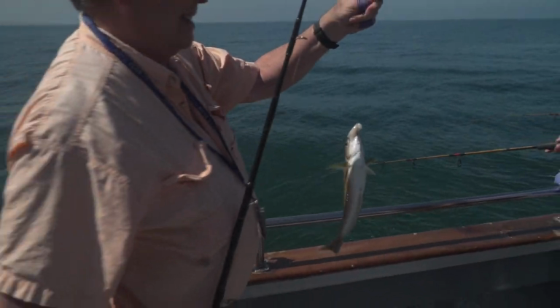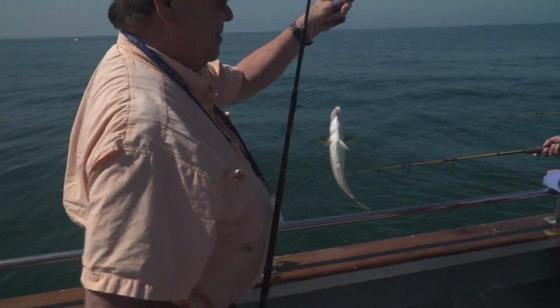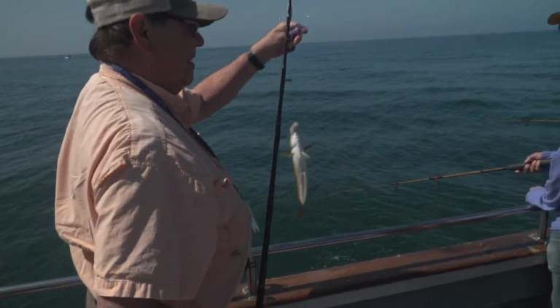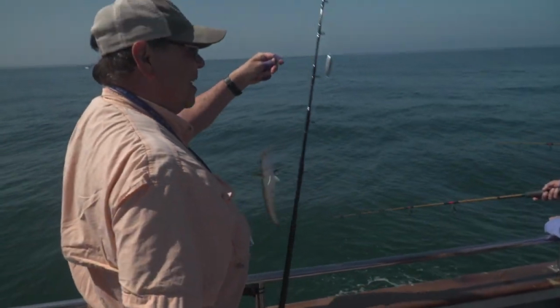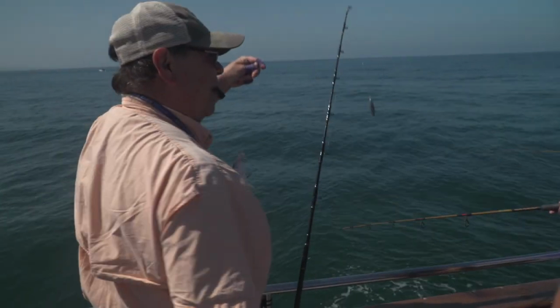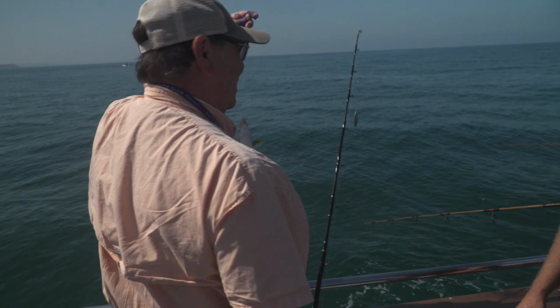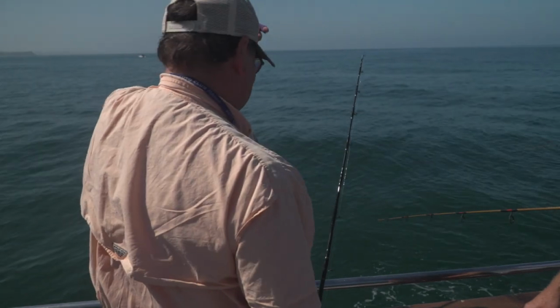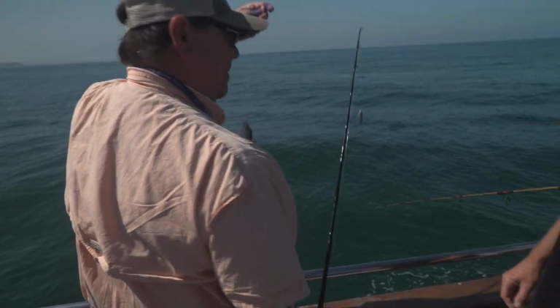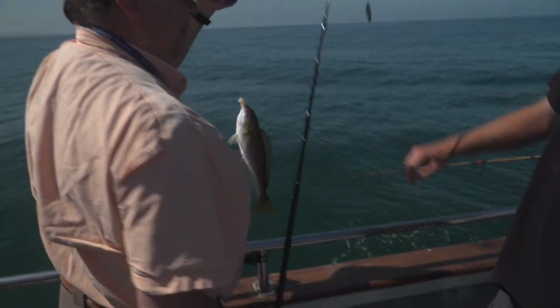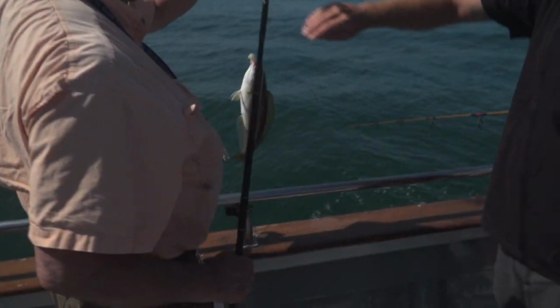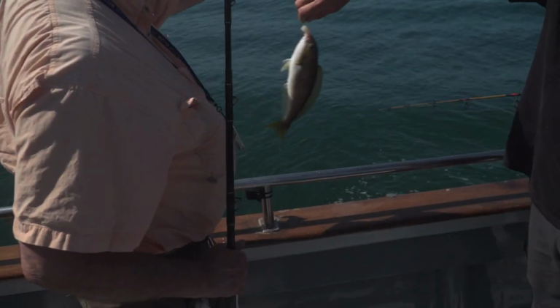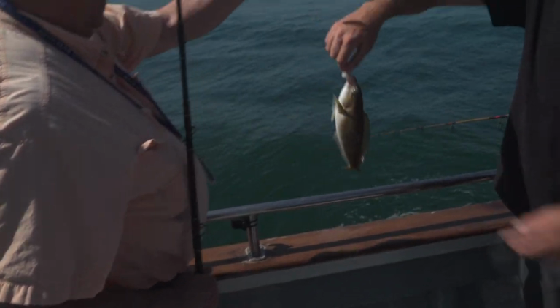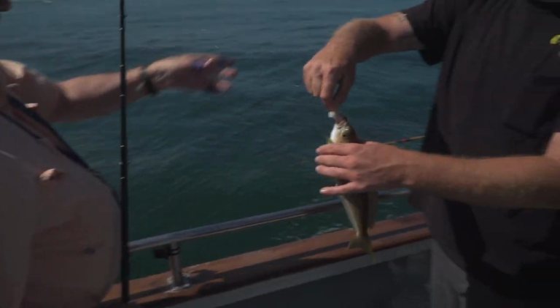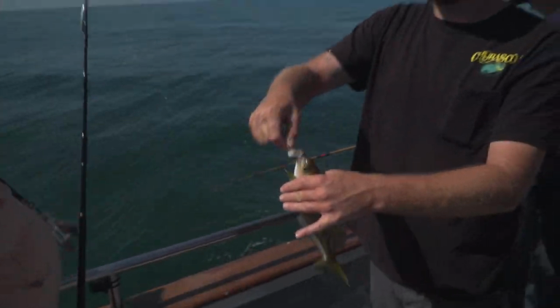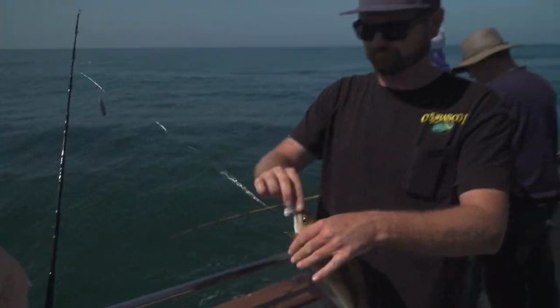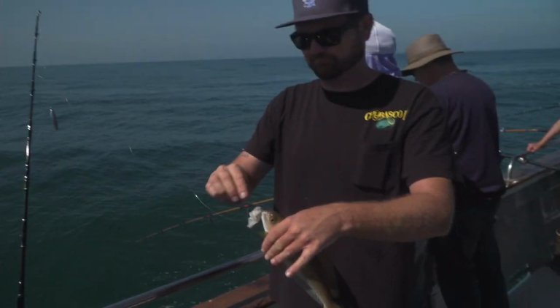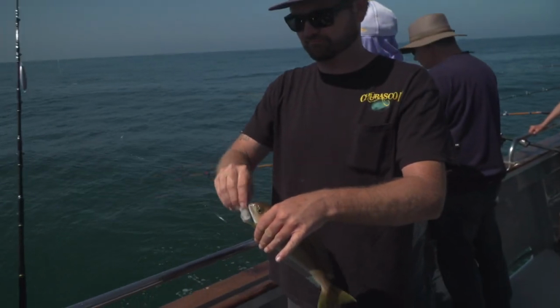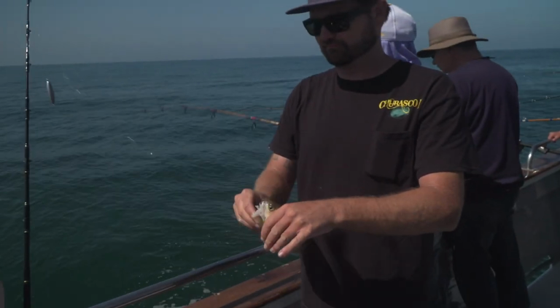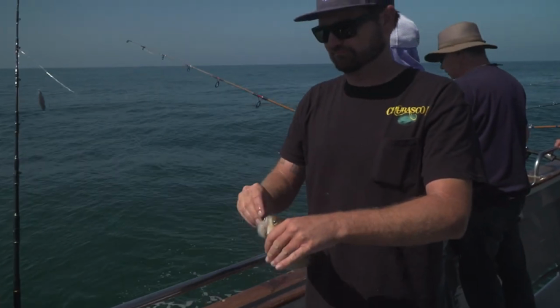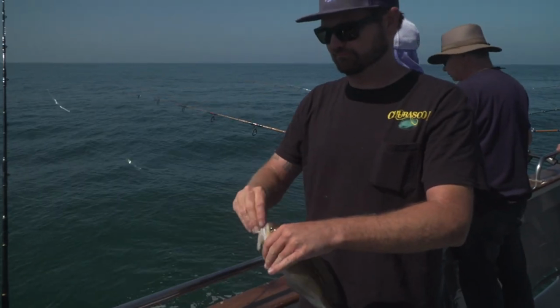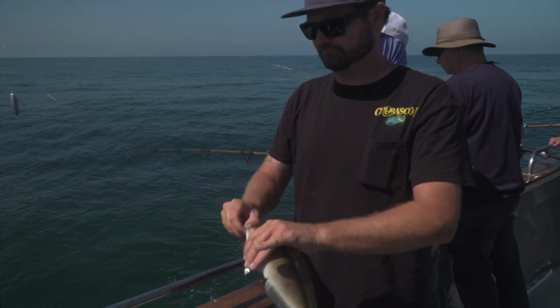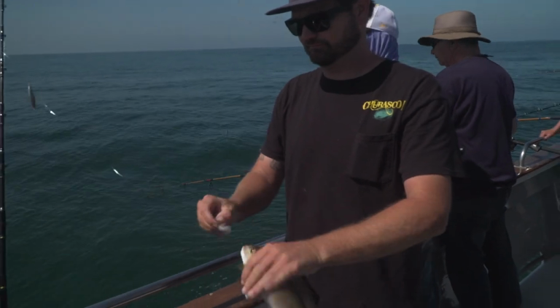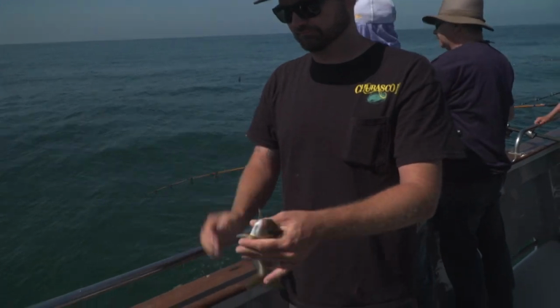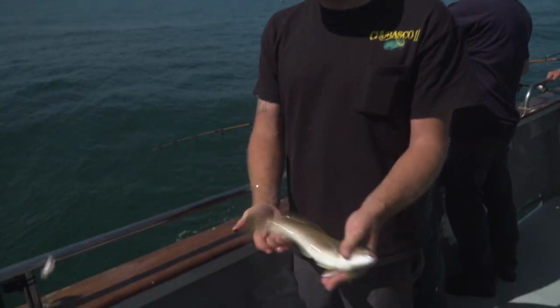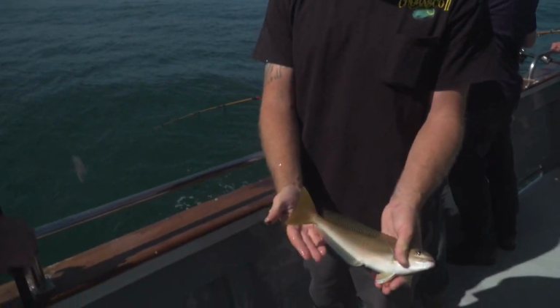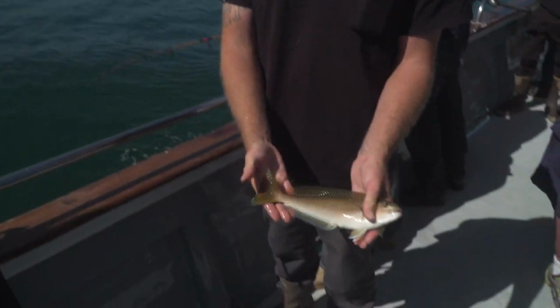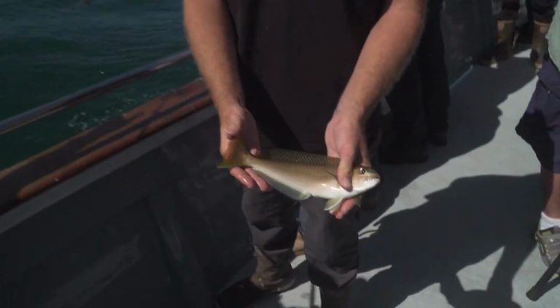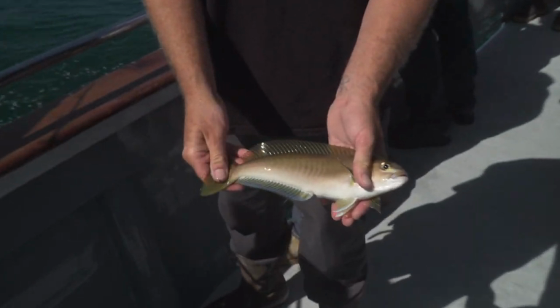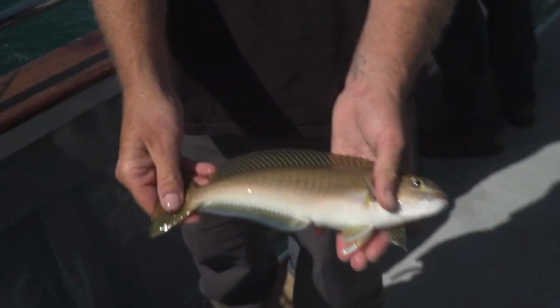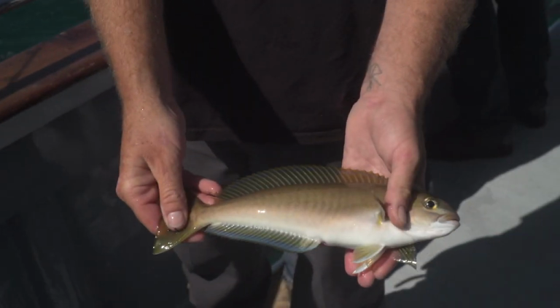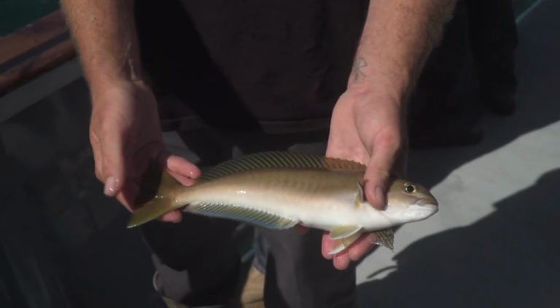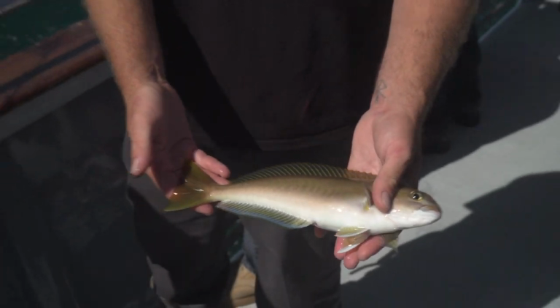Another small white fish. Ocean whitefish.